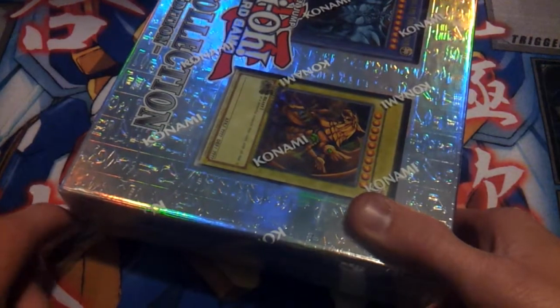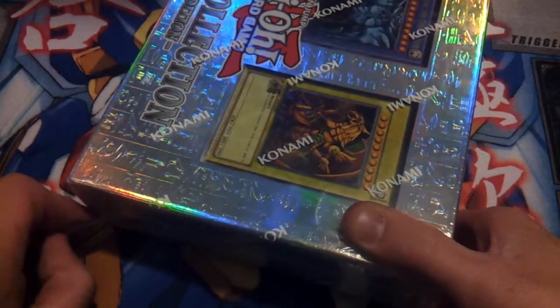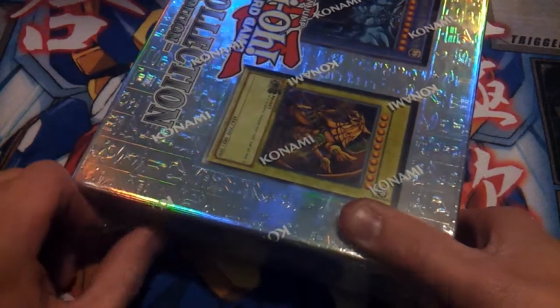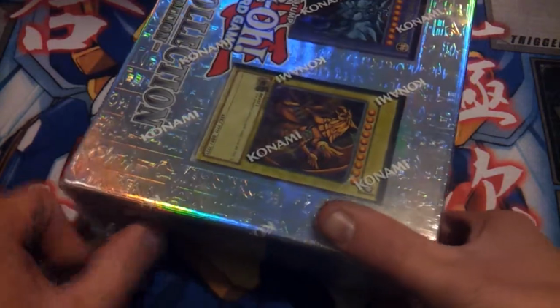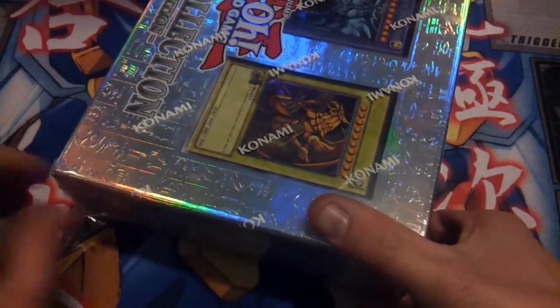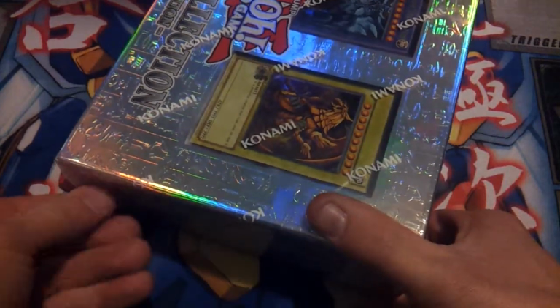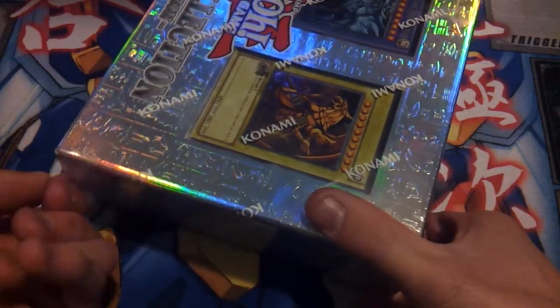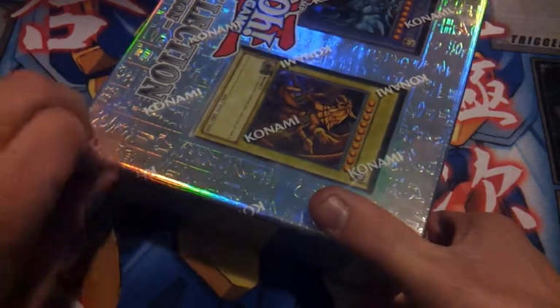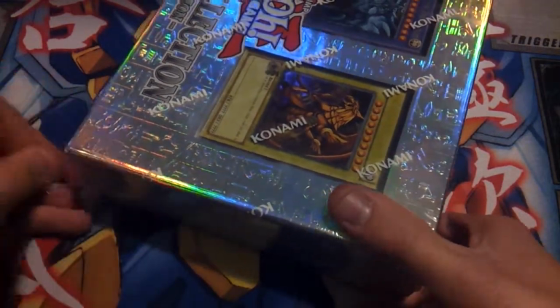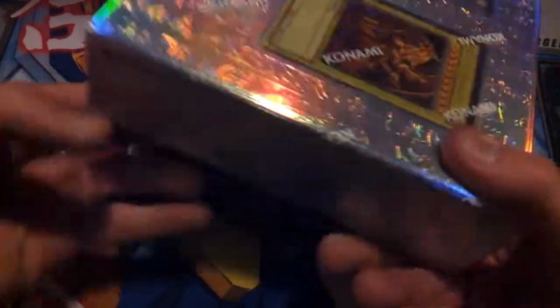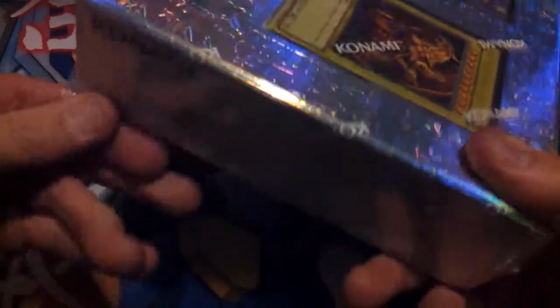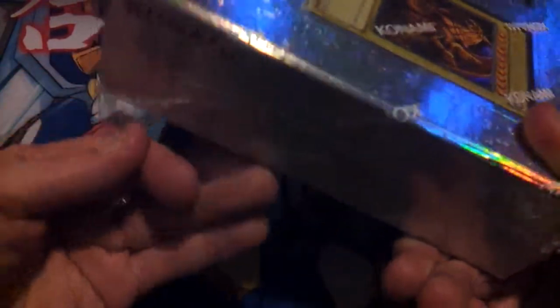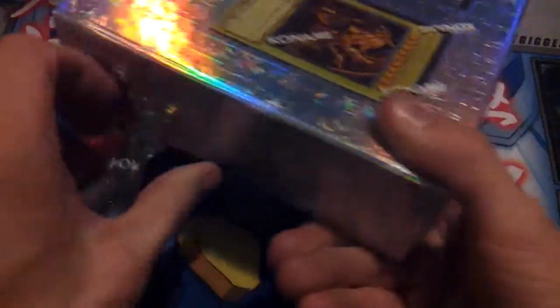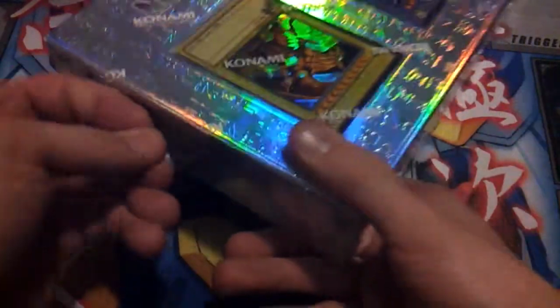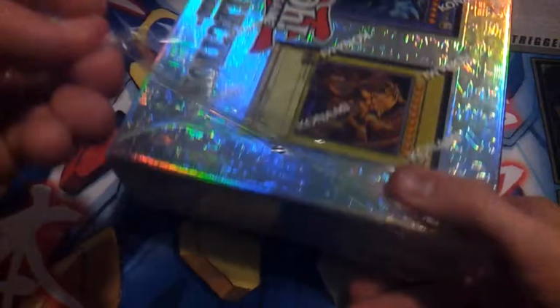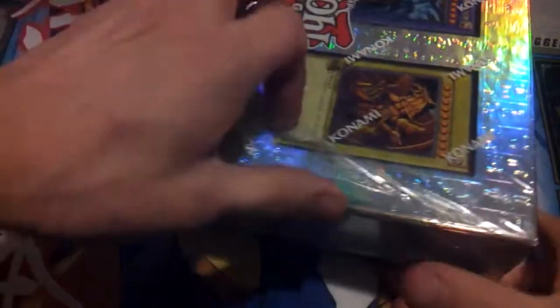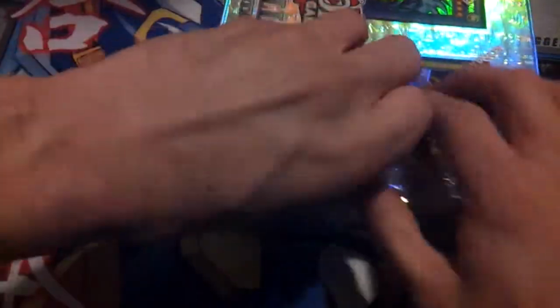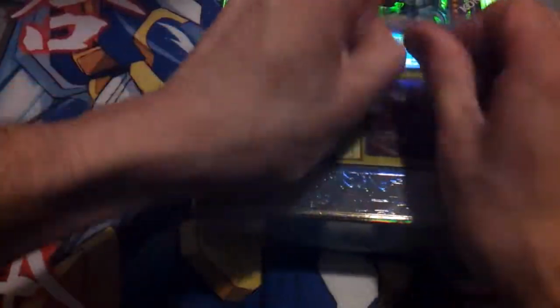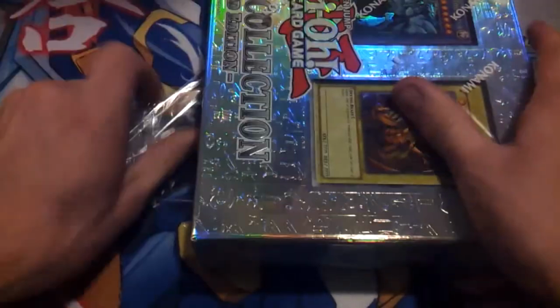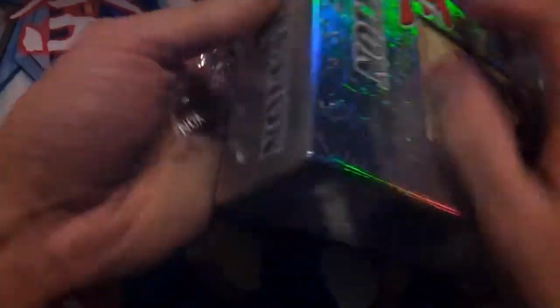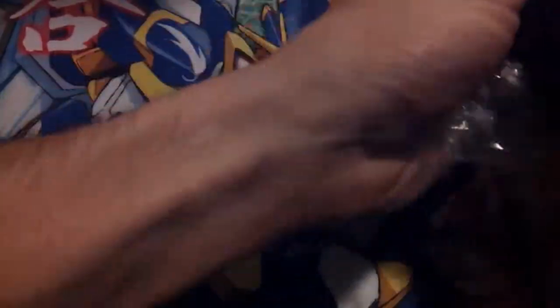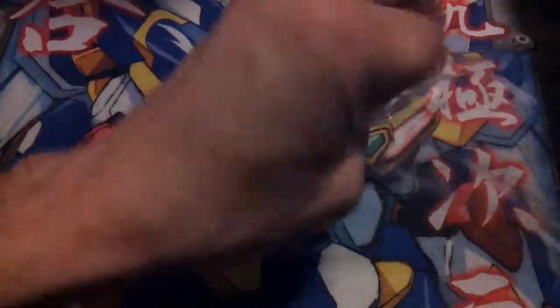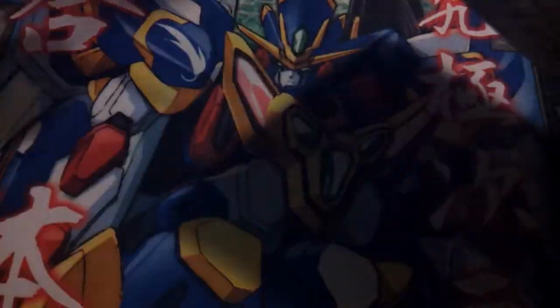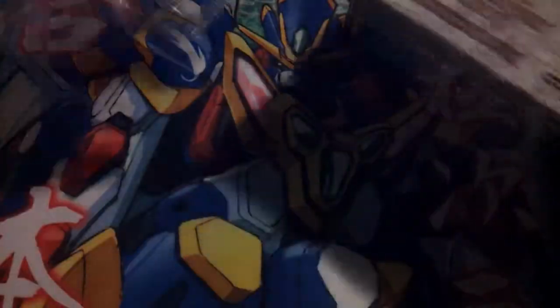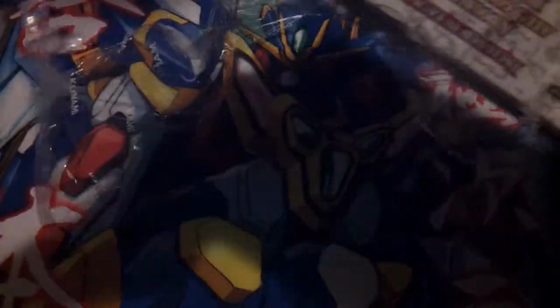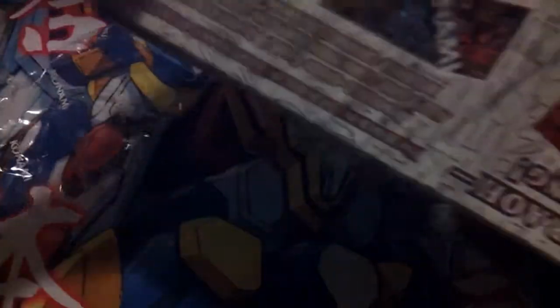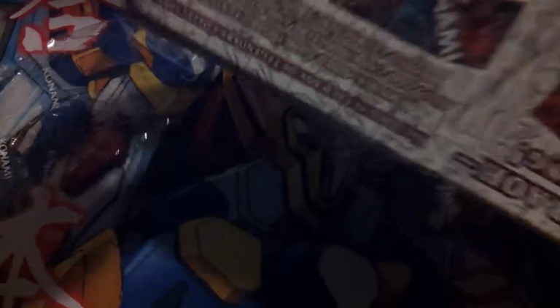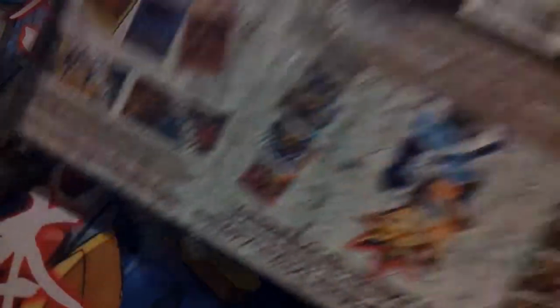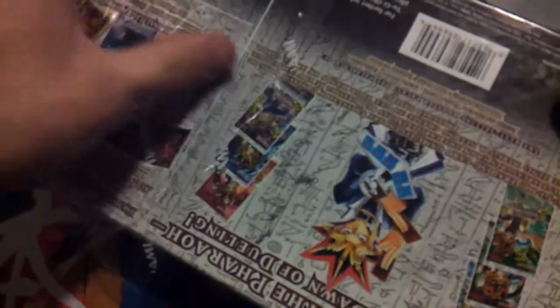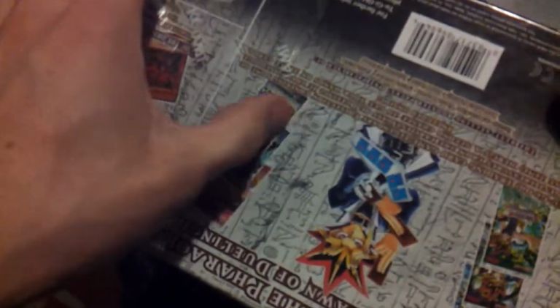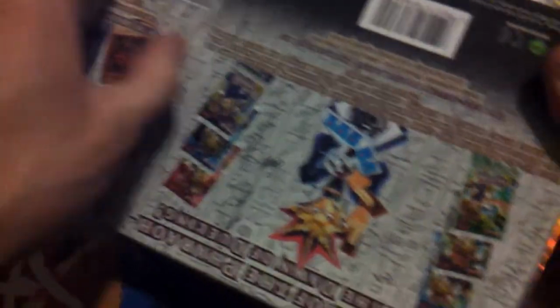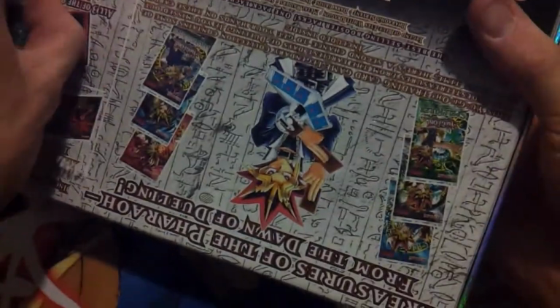So what this thing actually has is the six original packs of Yu-Gi-Oh remade with the new Yu-Gi-Oh symbol and everything, the God cards, and some awesome other stuff as you can see here on the back.